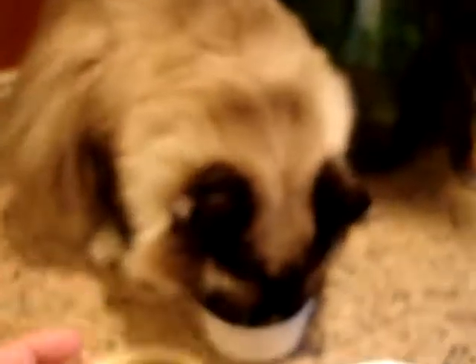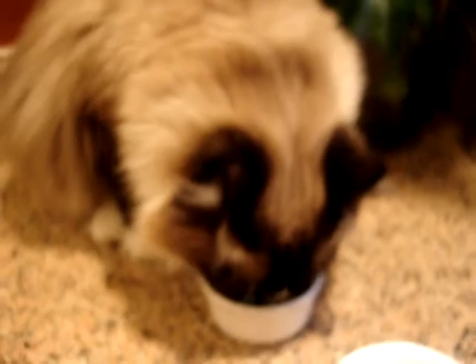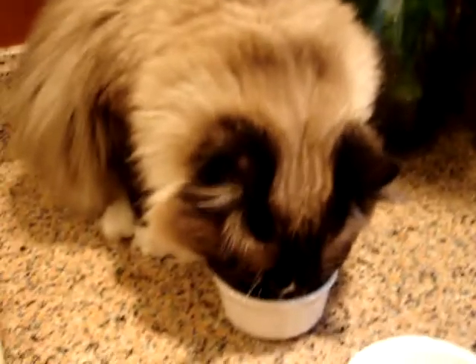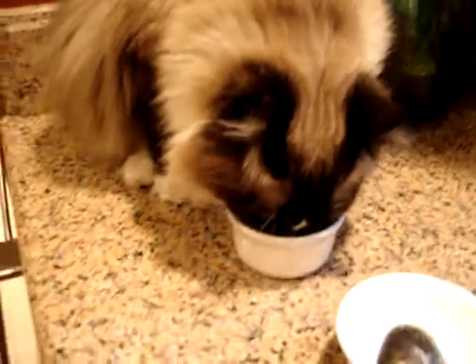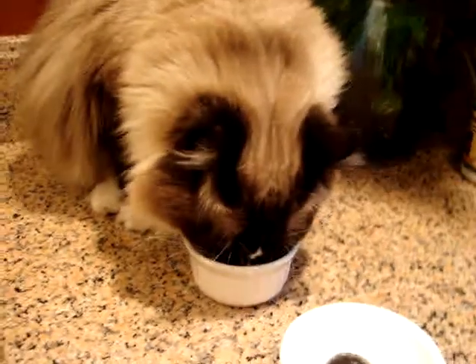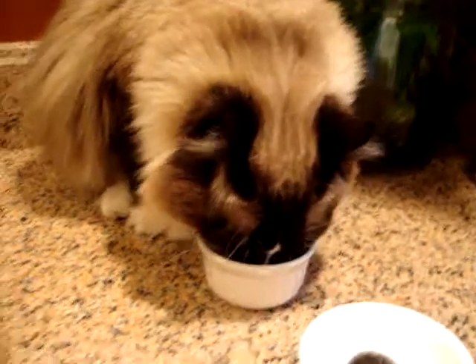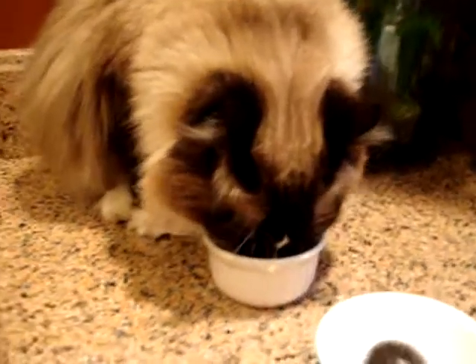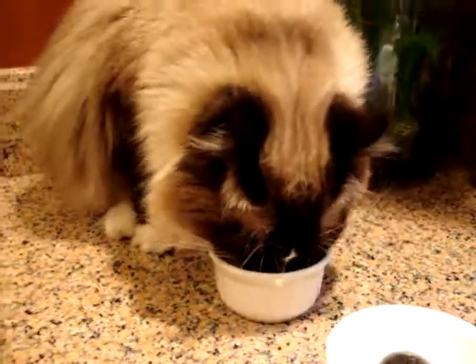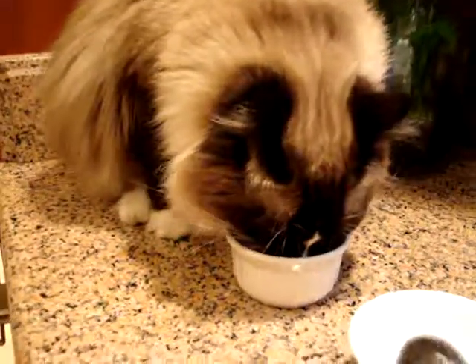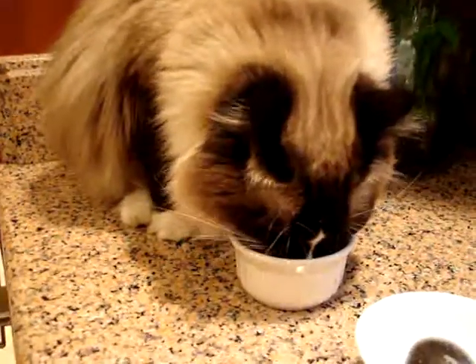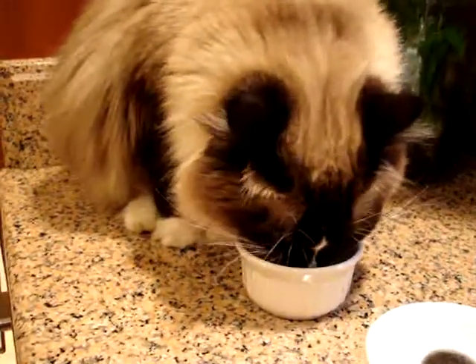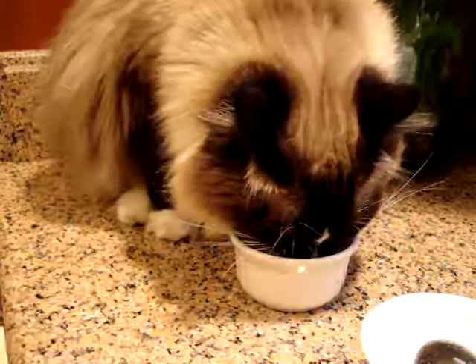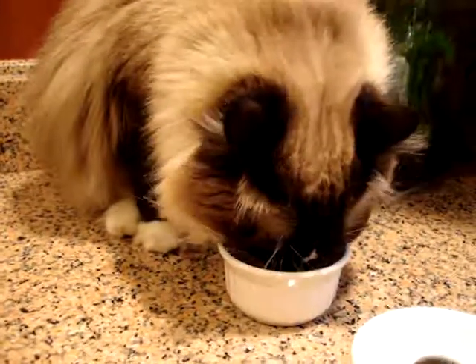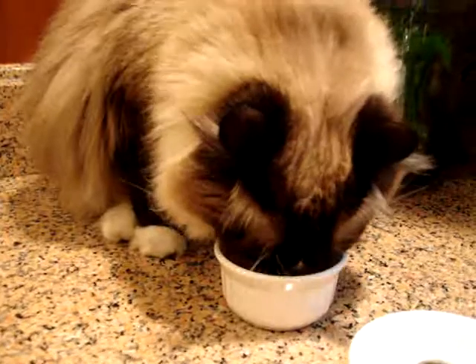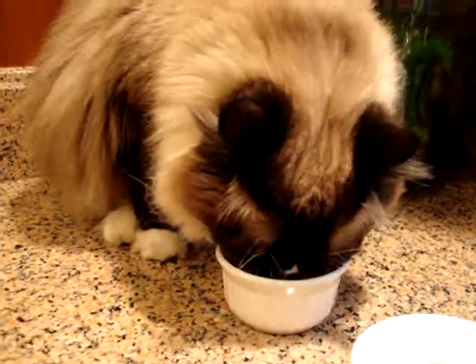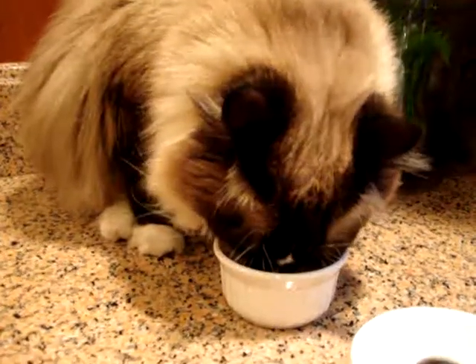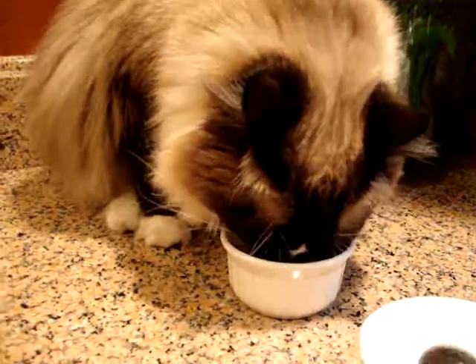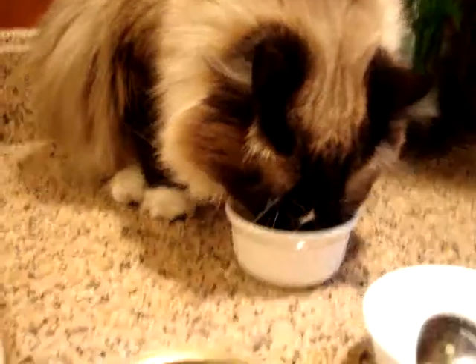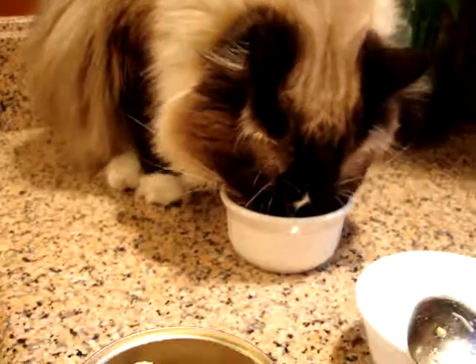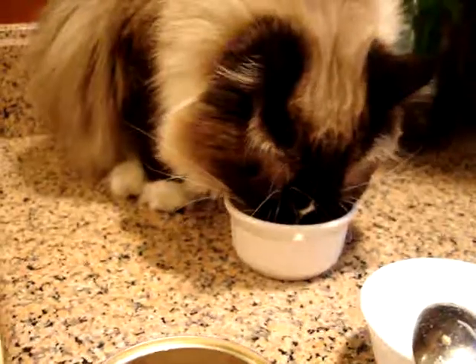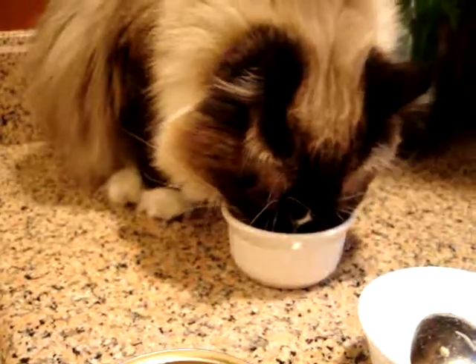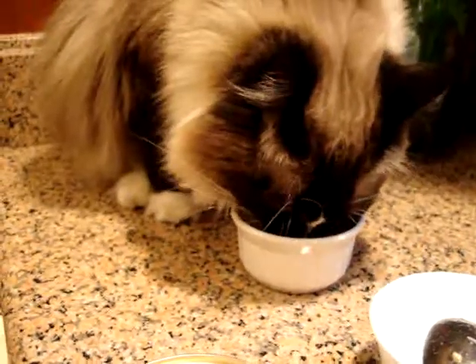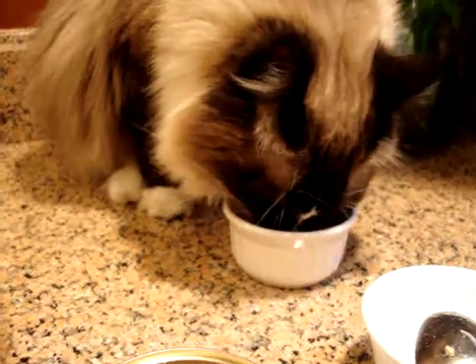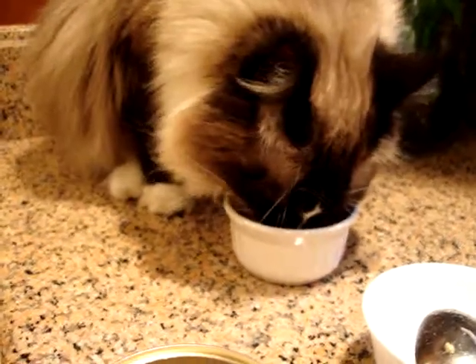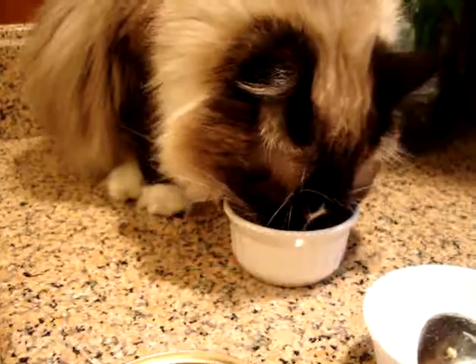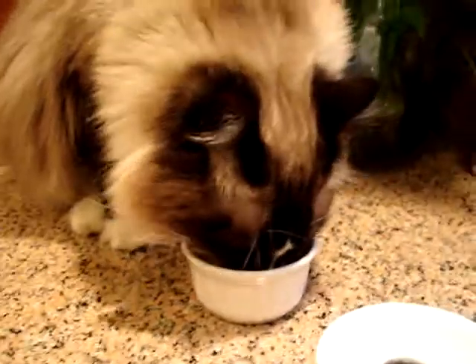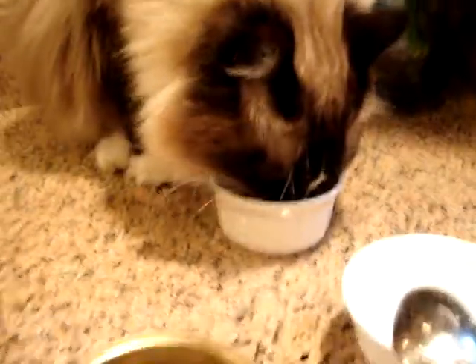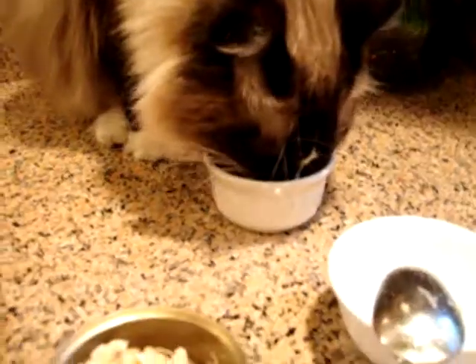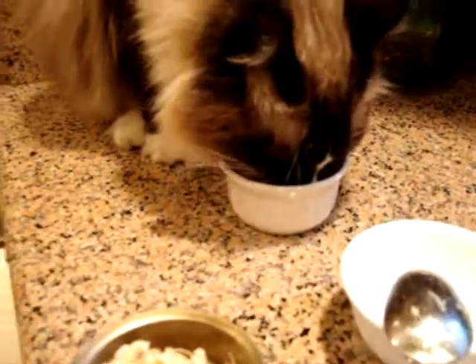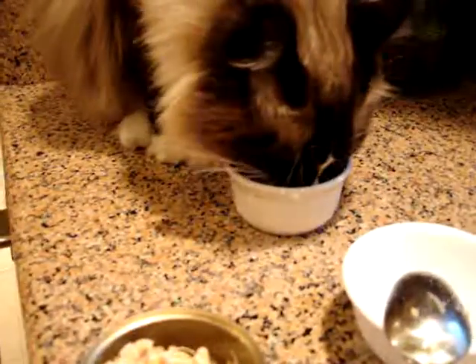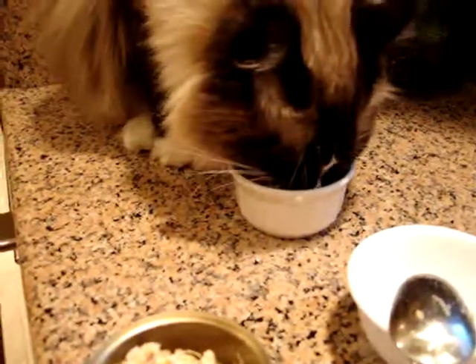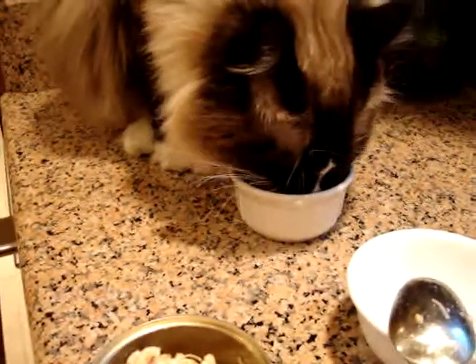Obviously Hobbs likes it. Hobbs has a healthy appetite, so I don't know what he's used to eating. I guess he usually eats Fancy Feast, so he immediately liked this.